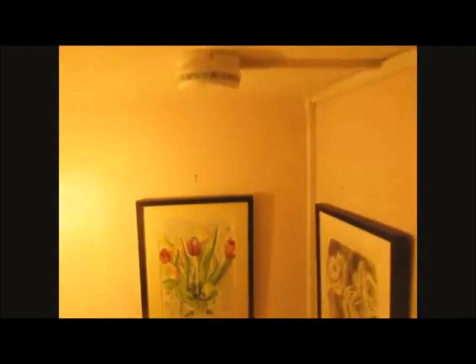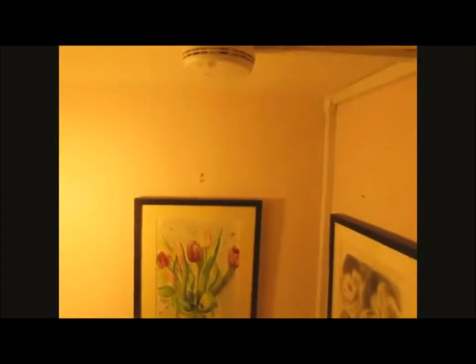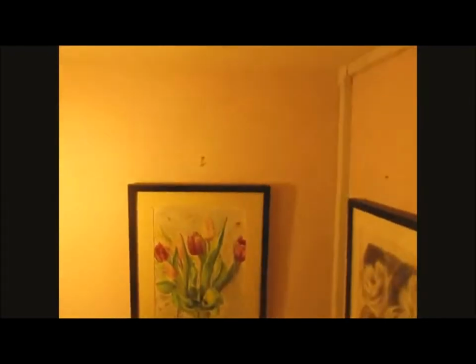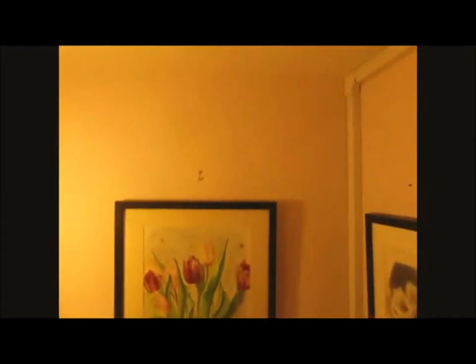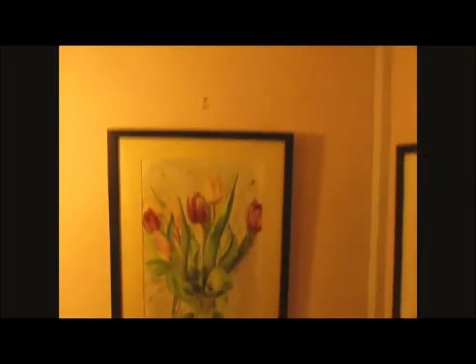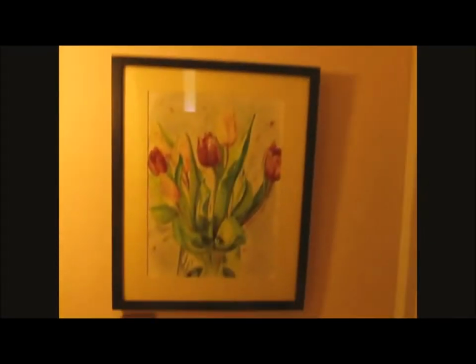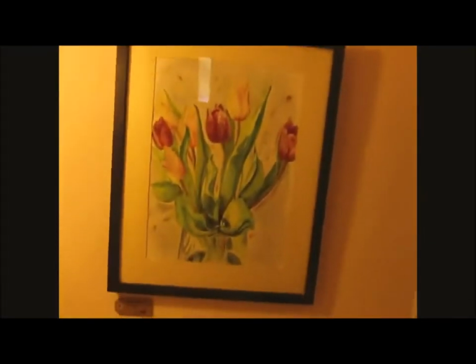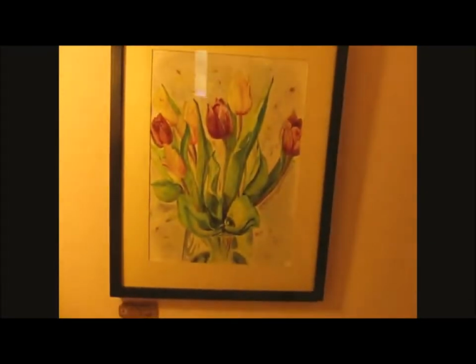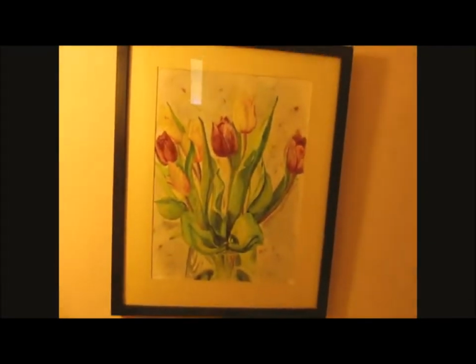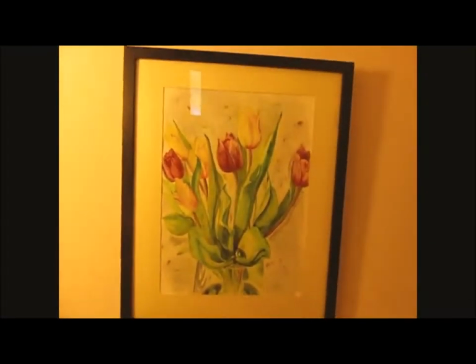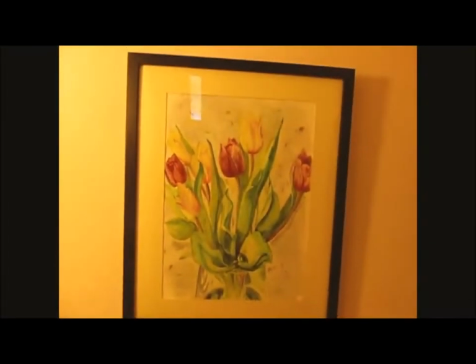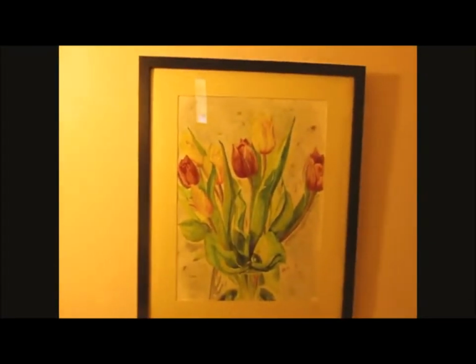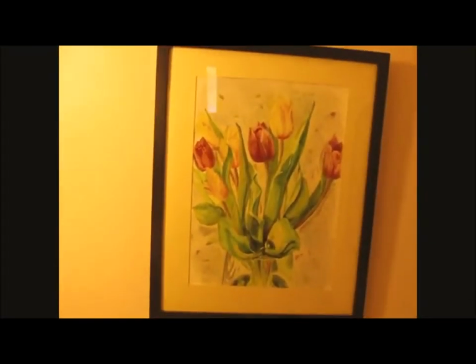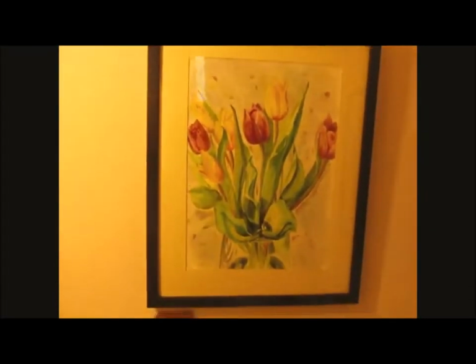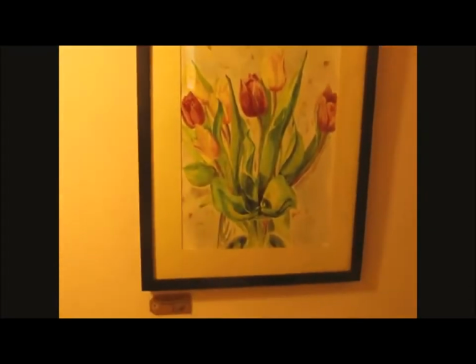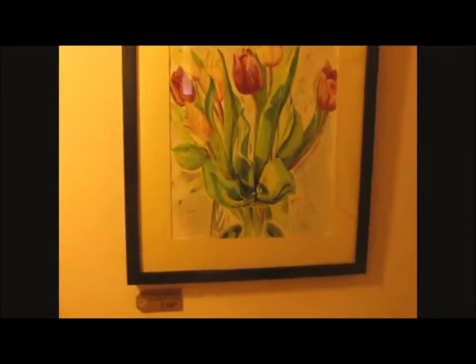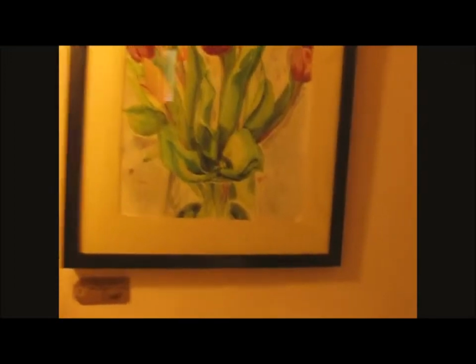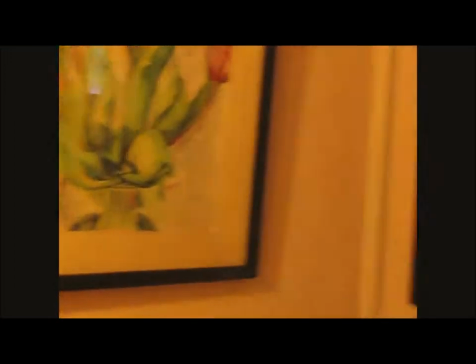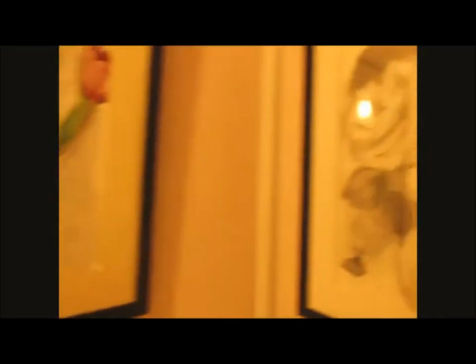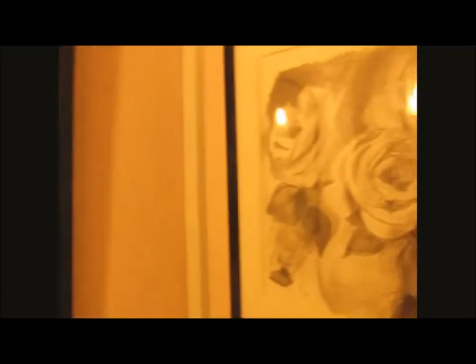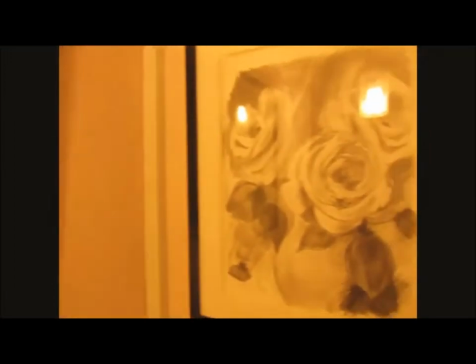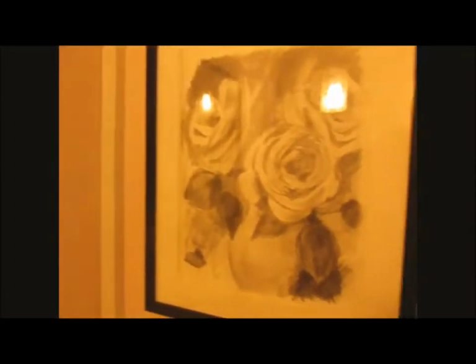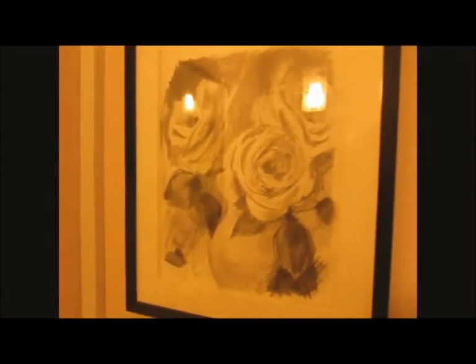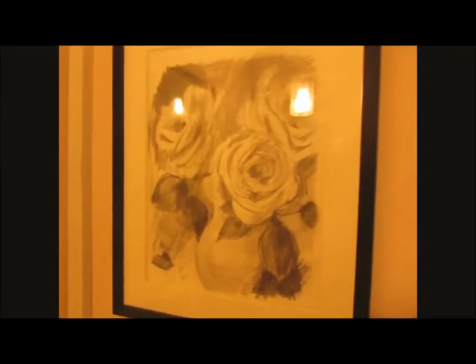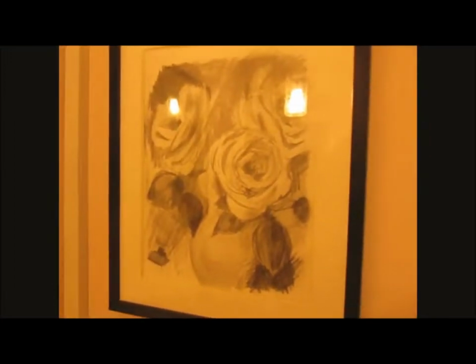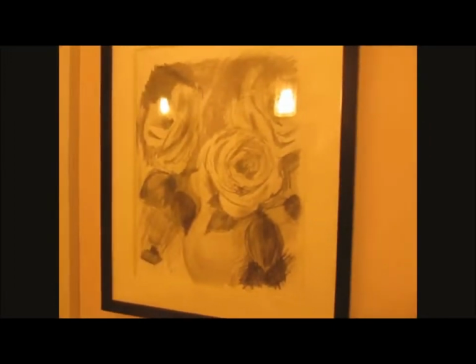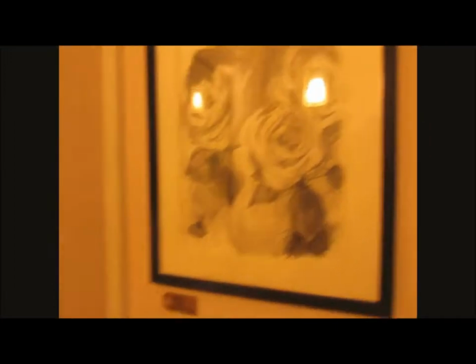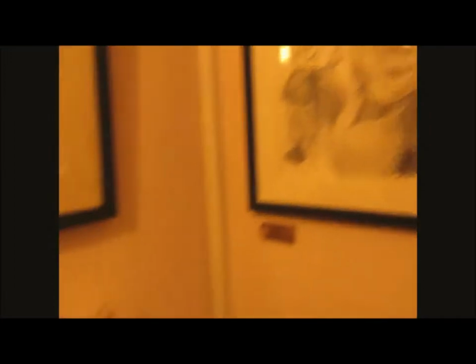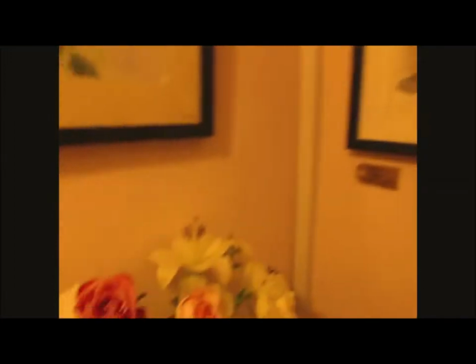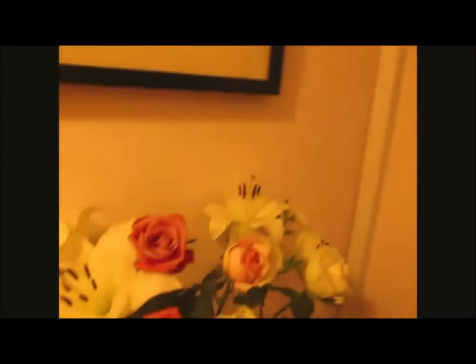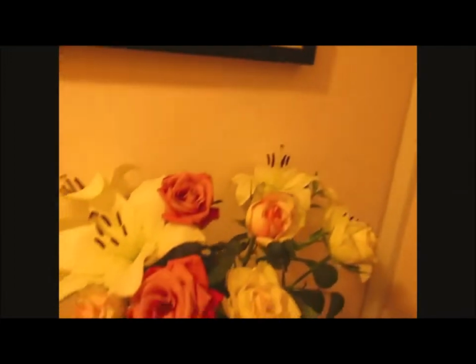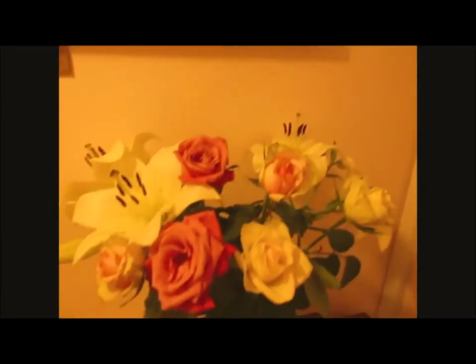Some tulips in watercolour. Some roses in graphite pencil. Real roses and lilies.